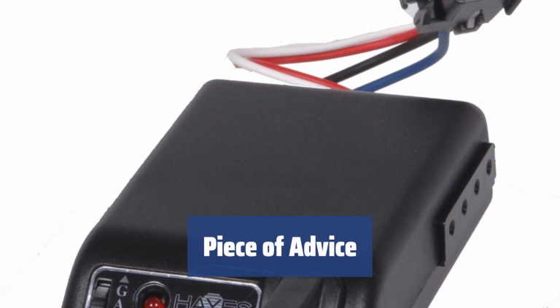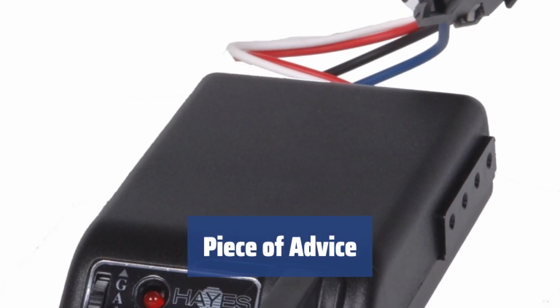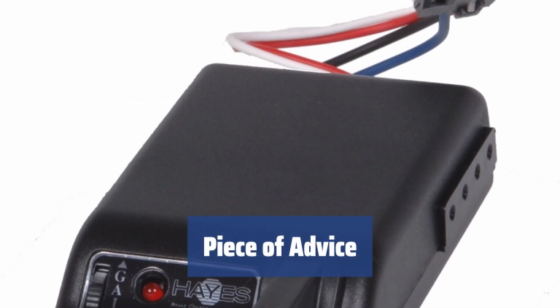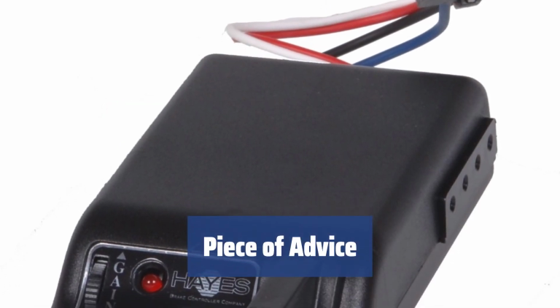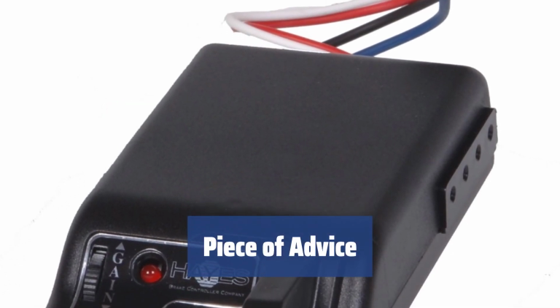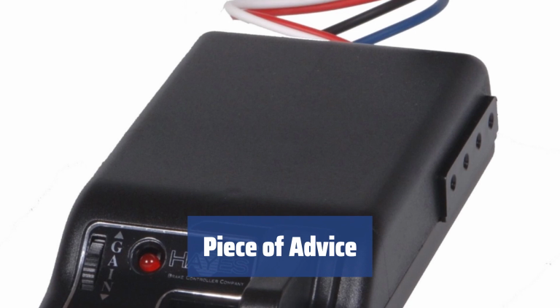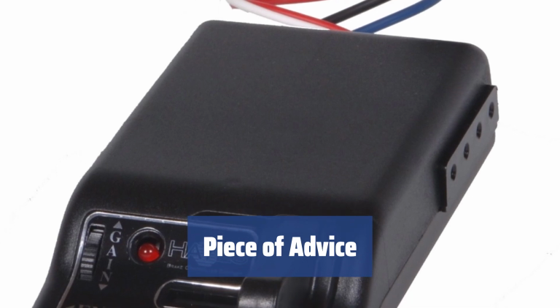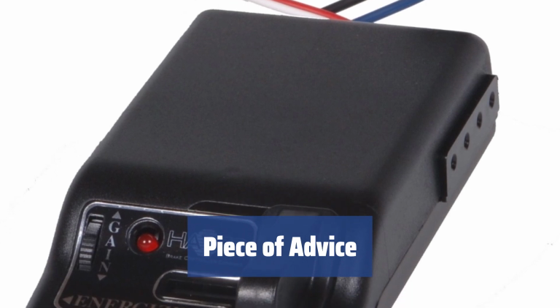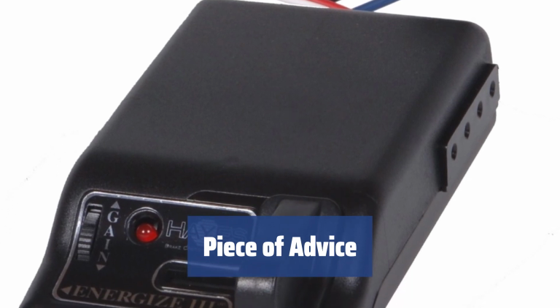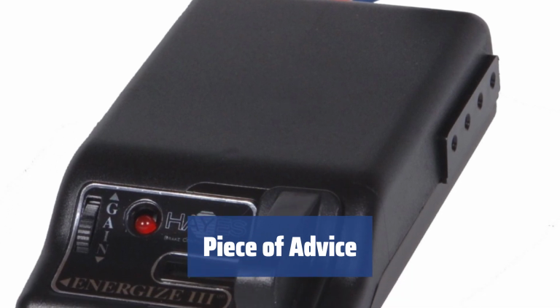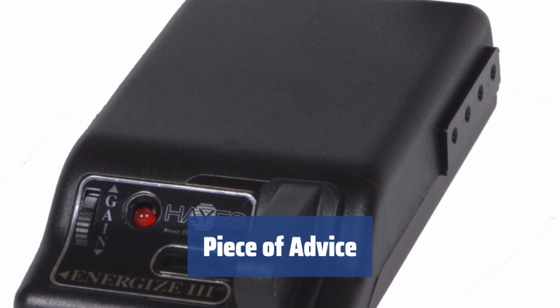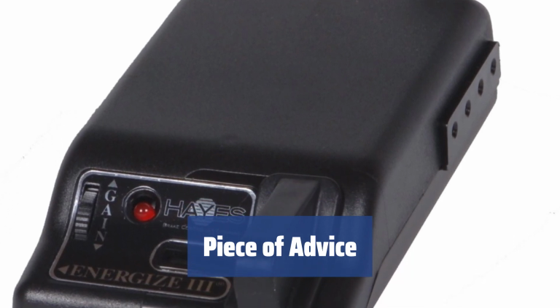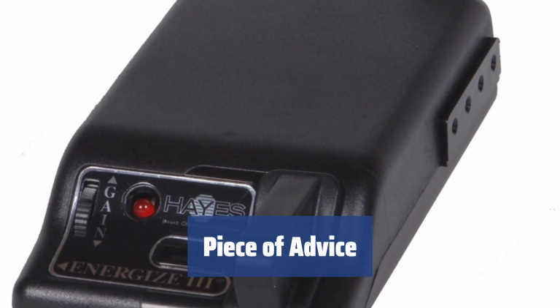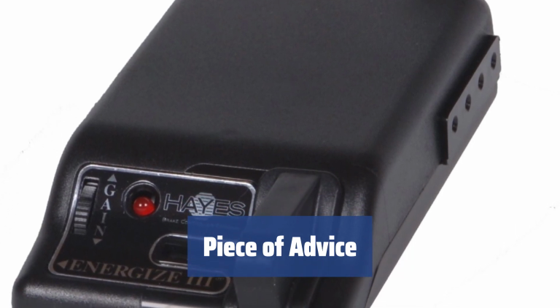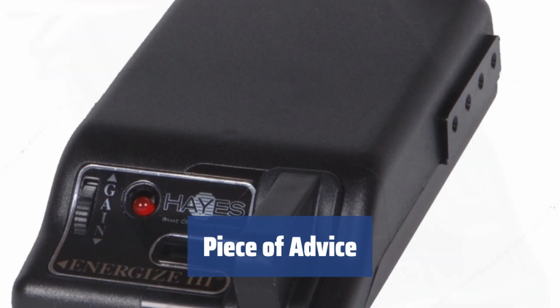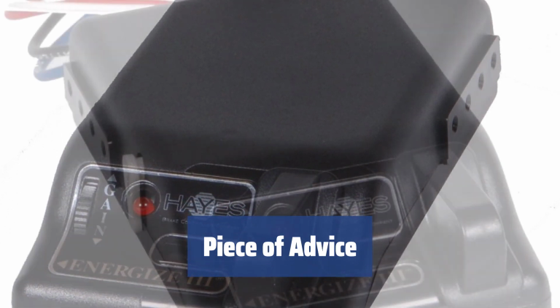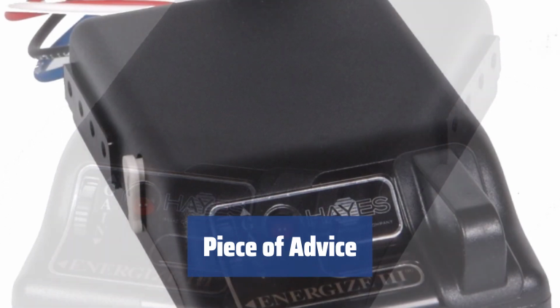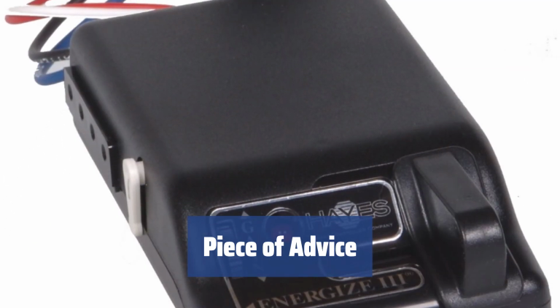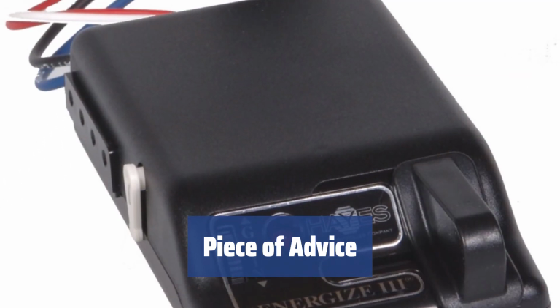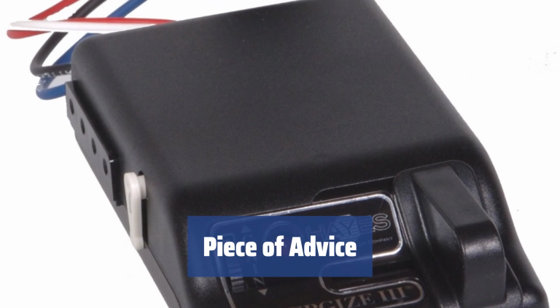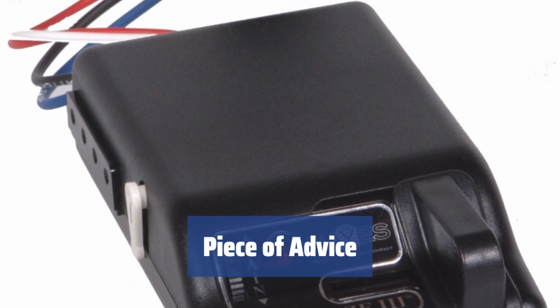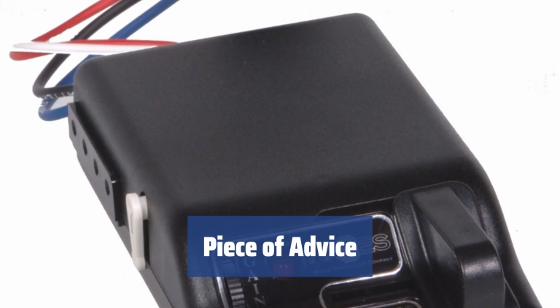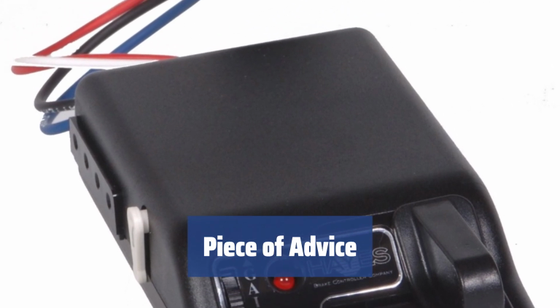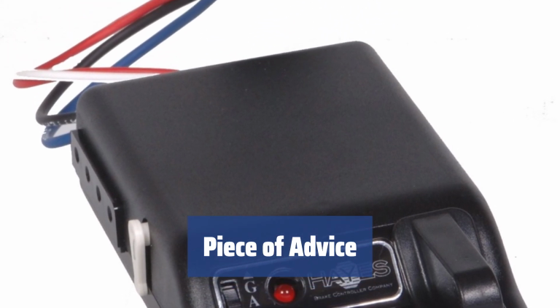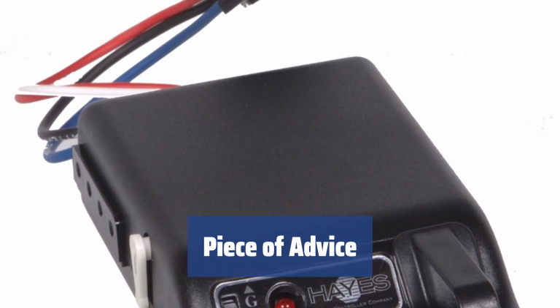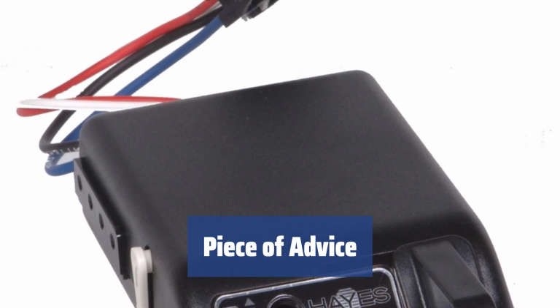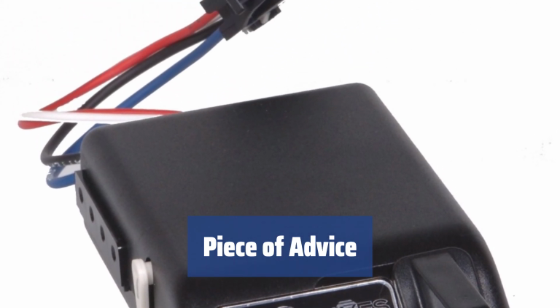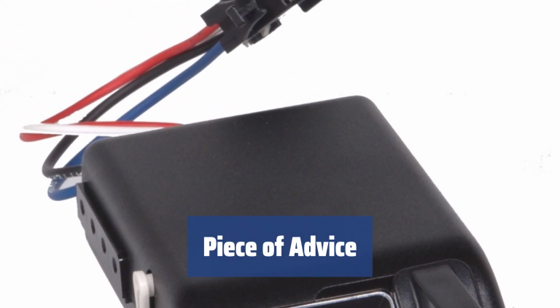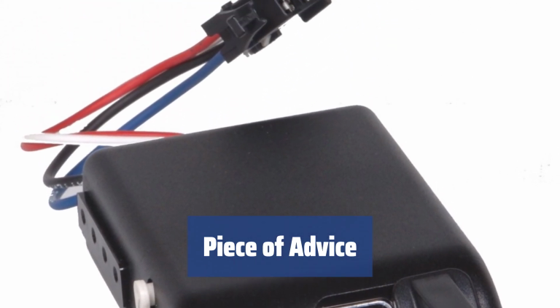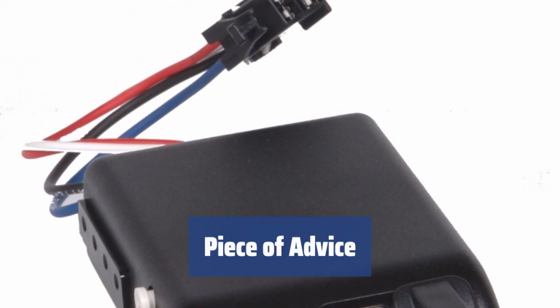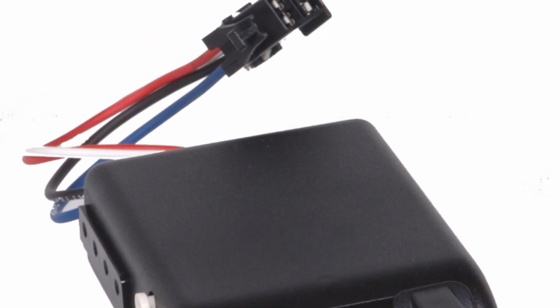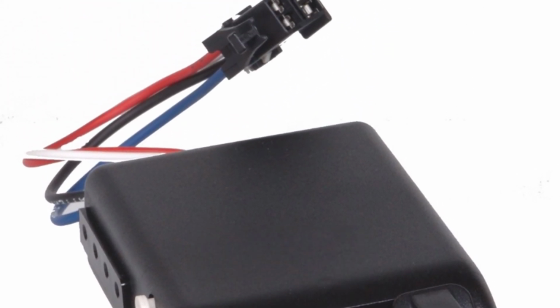Choose a brake controller responsibly, as some models might be incompatible with certain braking systems. Make sure that your trailer has an electric braking system; otherwise, the Hayes 81741B won't work properly and you'll throw money down the drain.